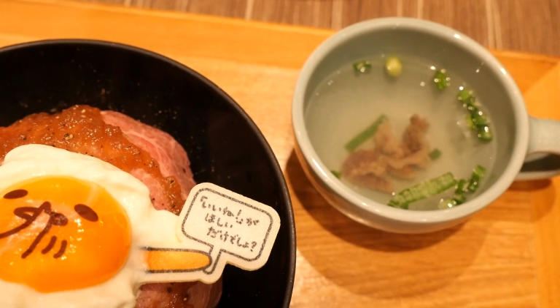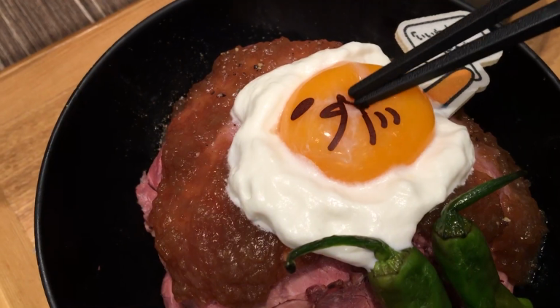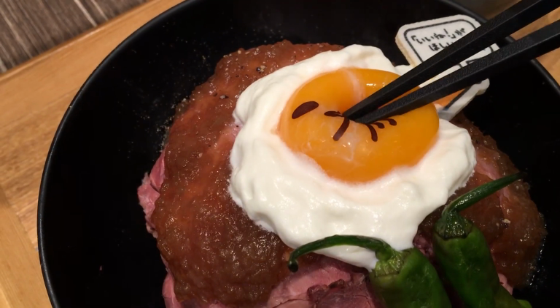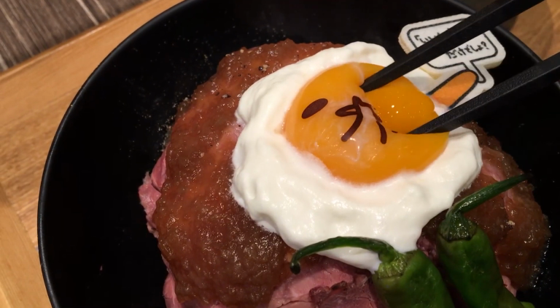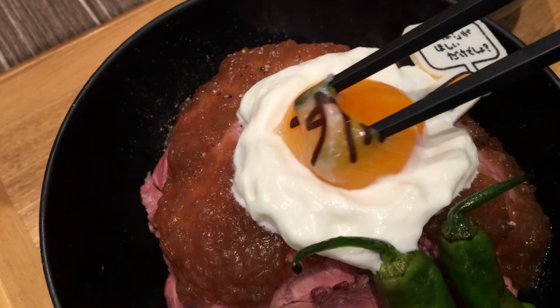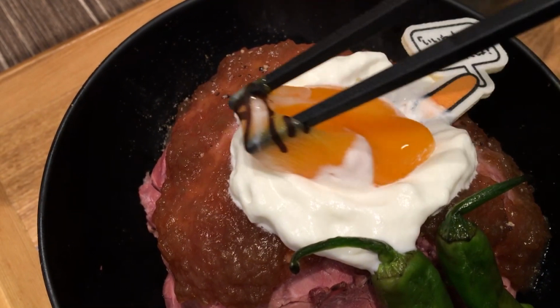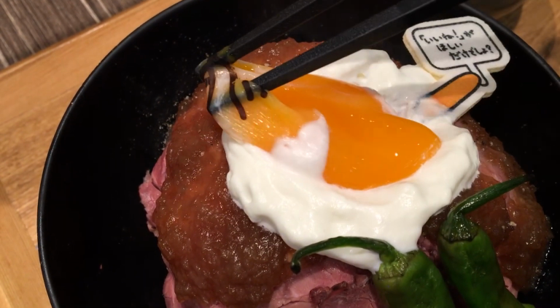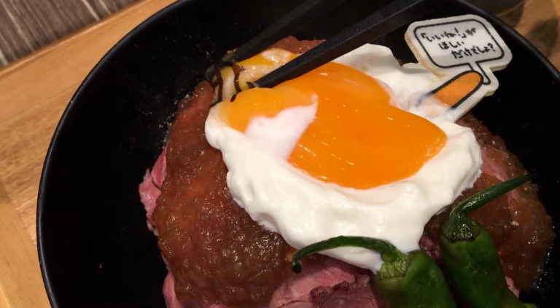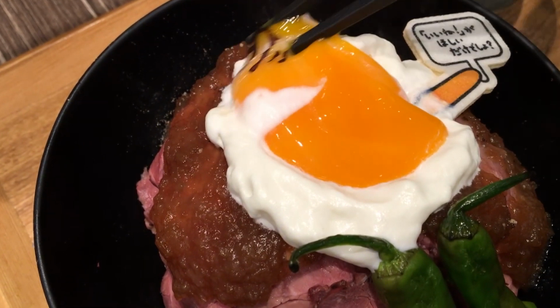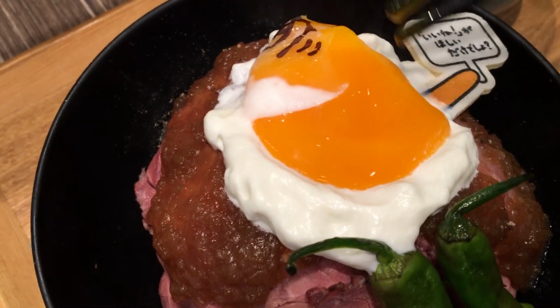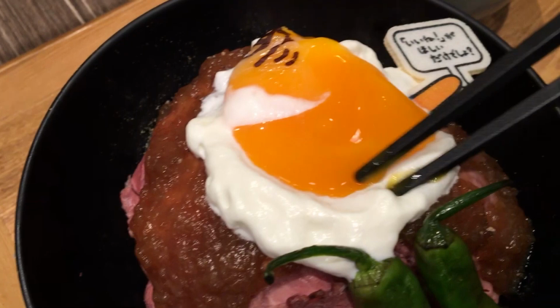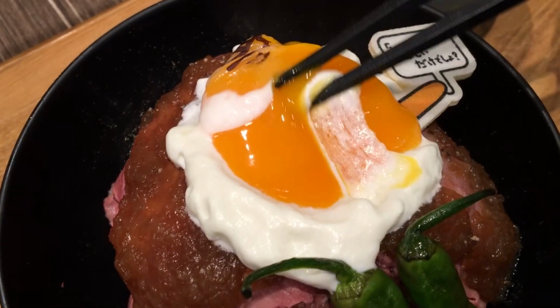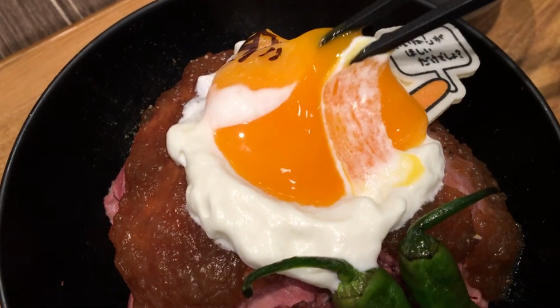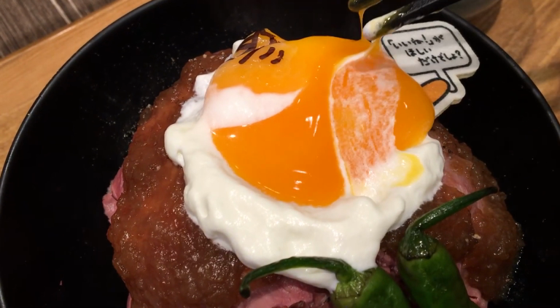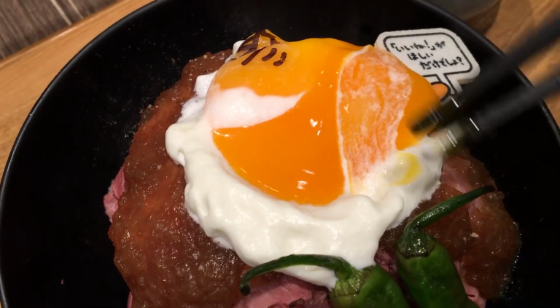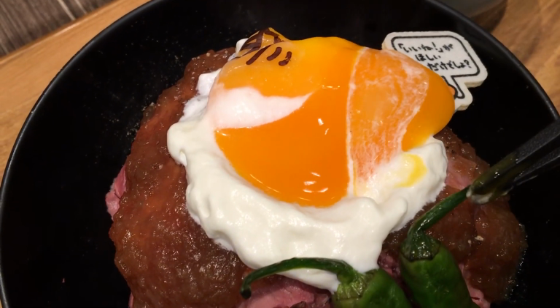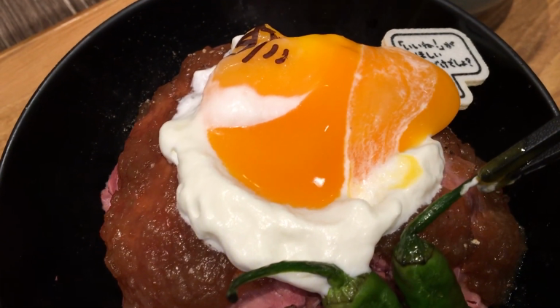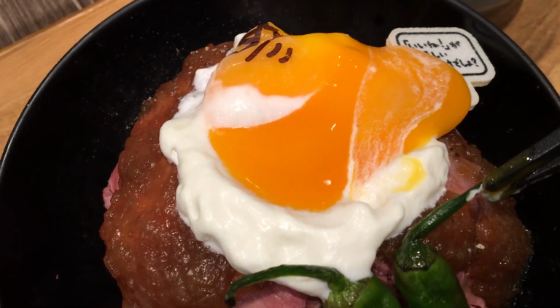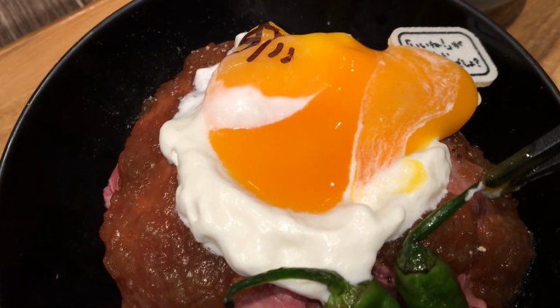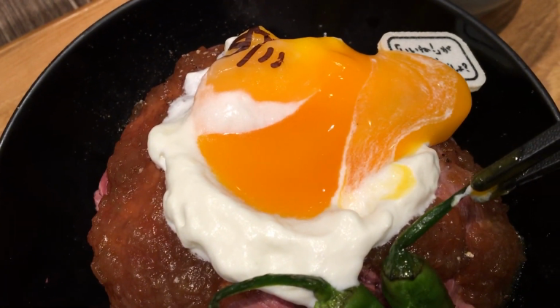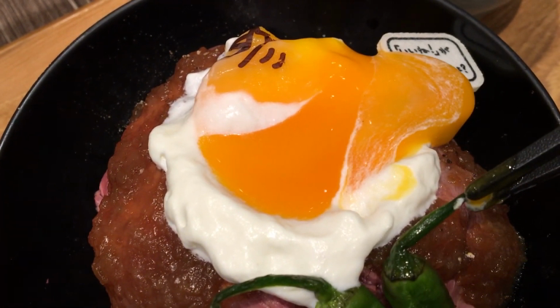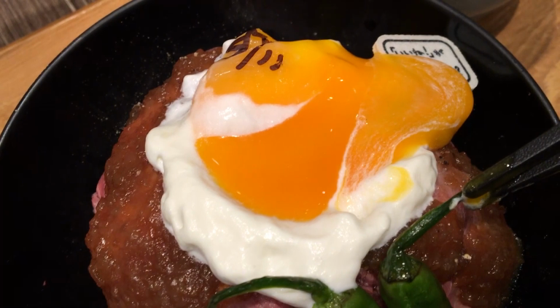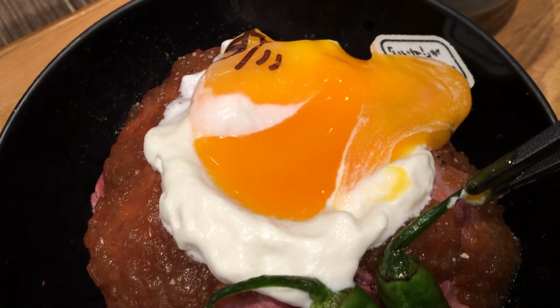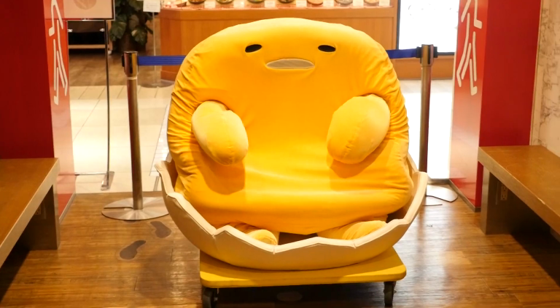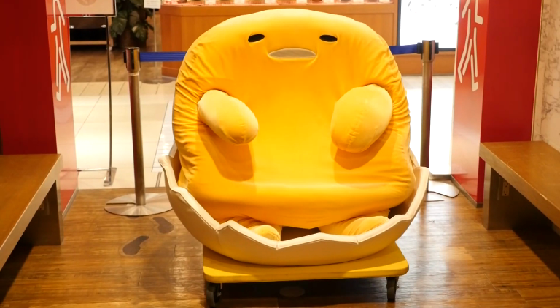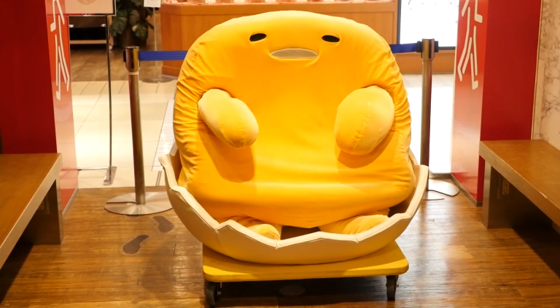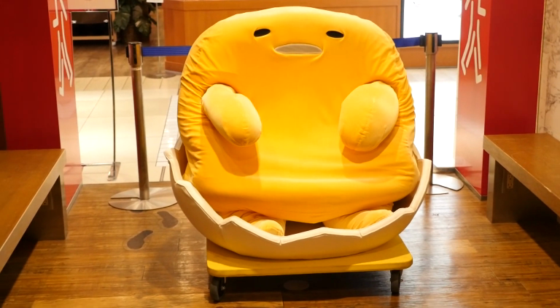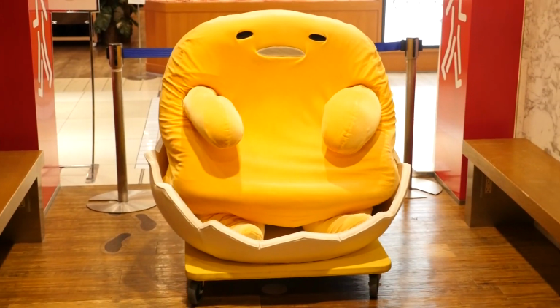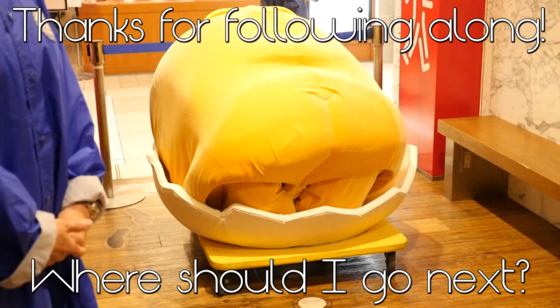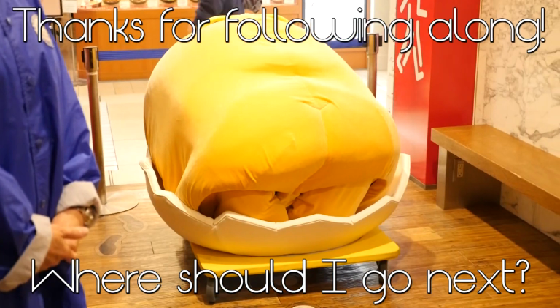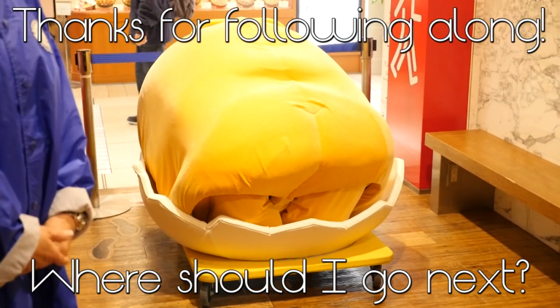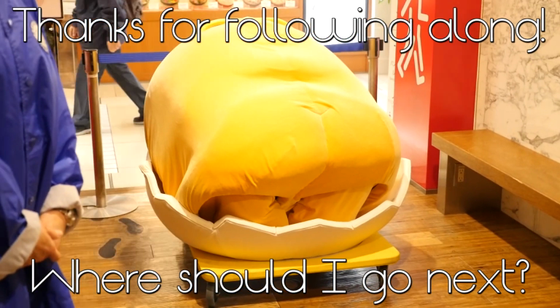And of course, here we have the beautiful egg yolk break. This was so delicious. Sometimes character cafes aren't the best taste-wise, but this one was so good. Anyway, I hope you guys enjoyed this video. Let me know if there are other cafes or places you would like me to visit here in Japan, and I will check them out.